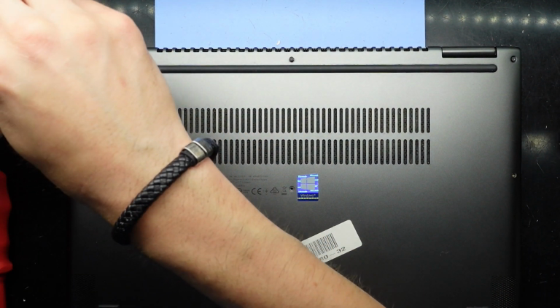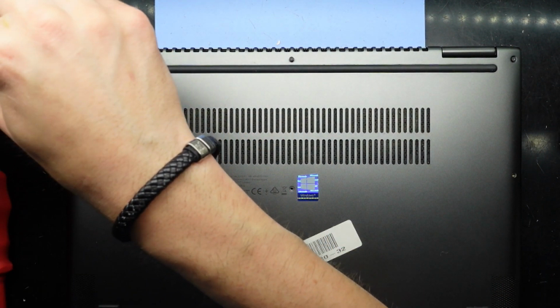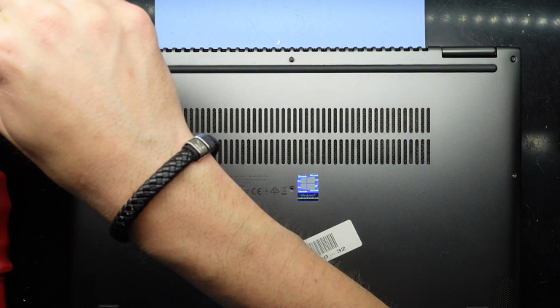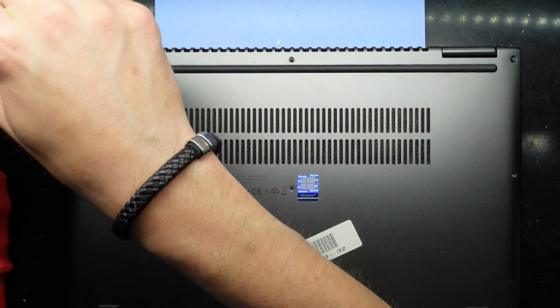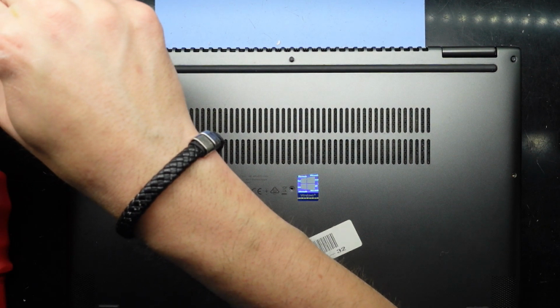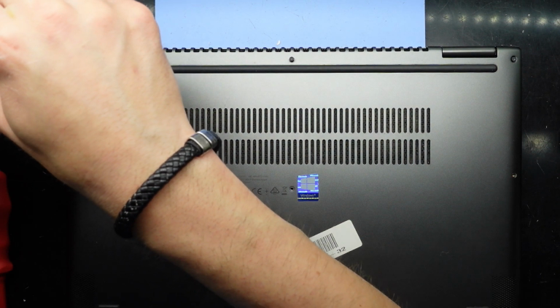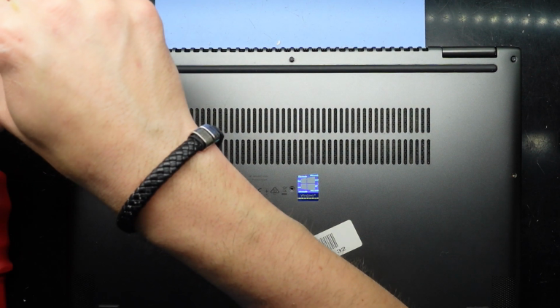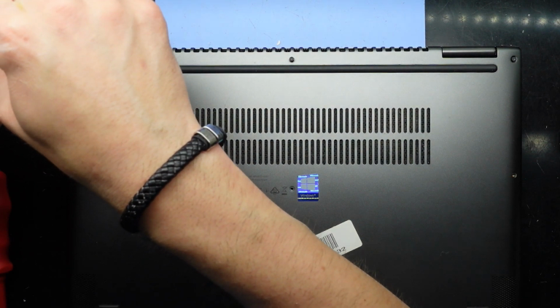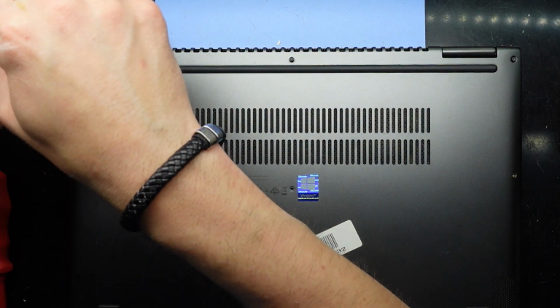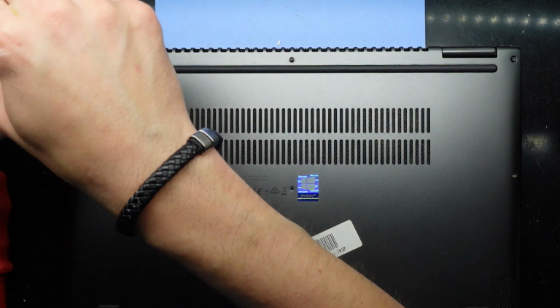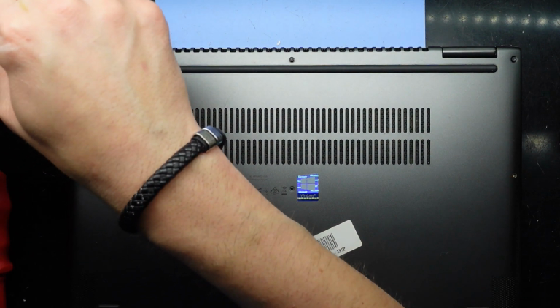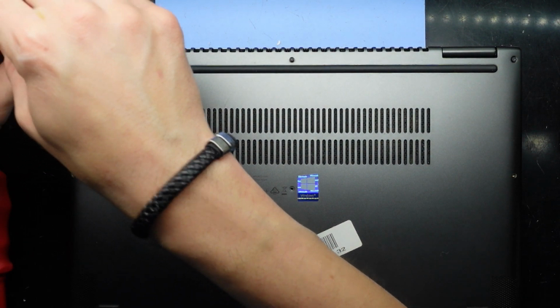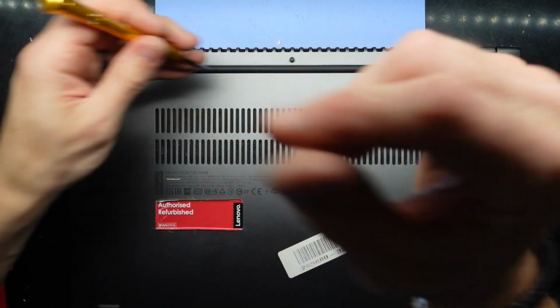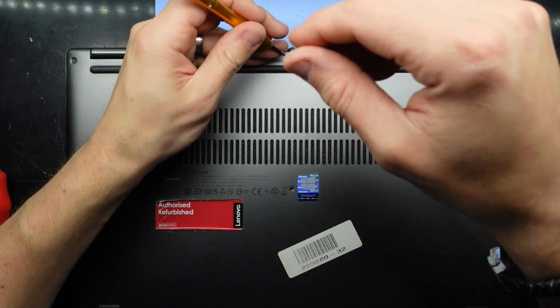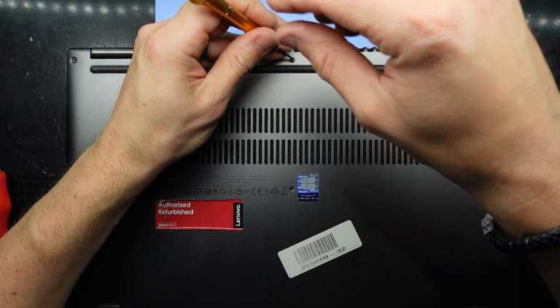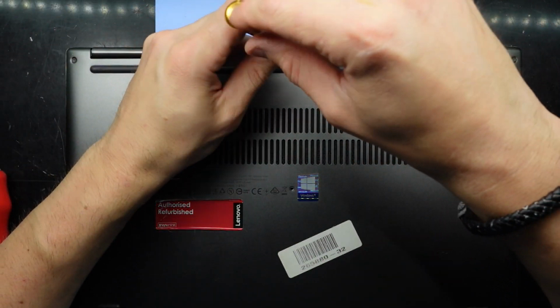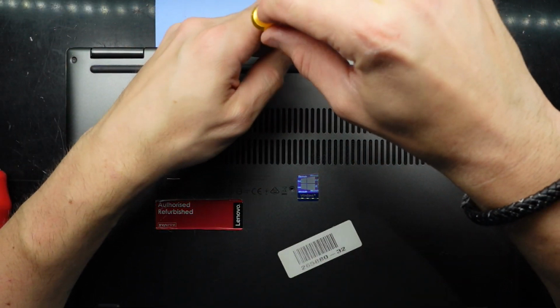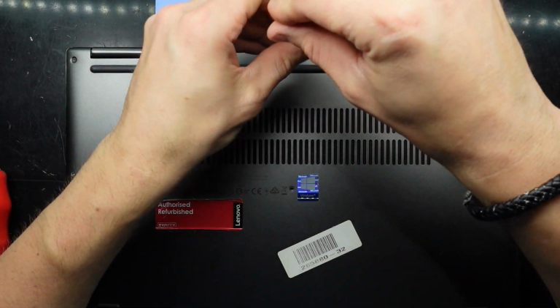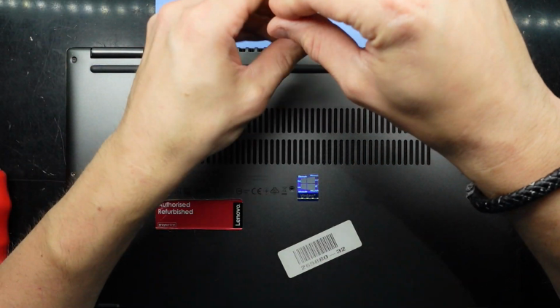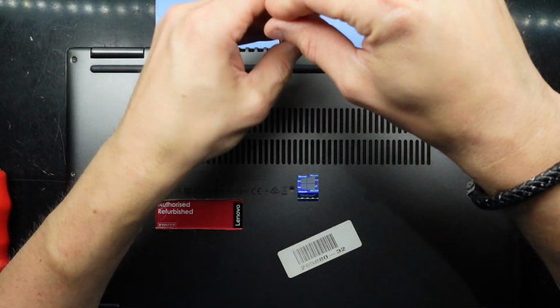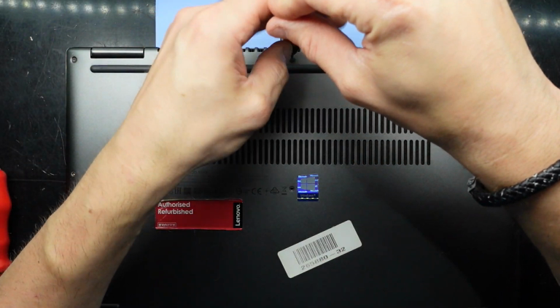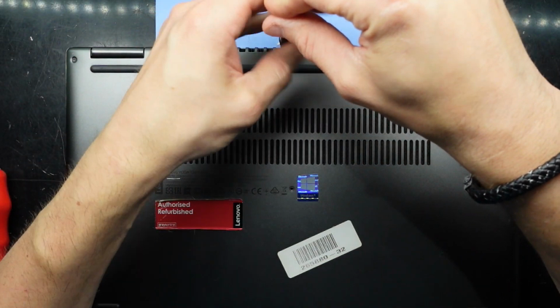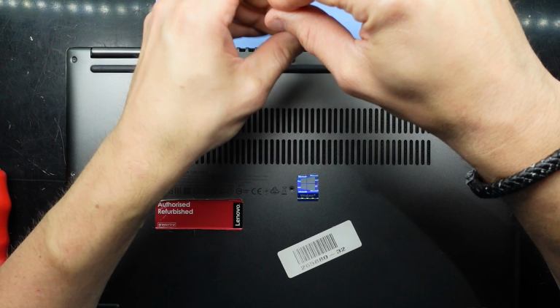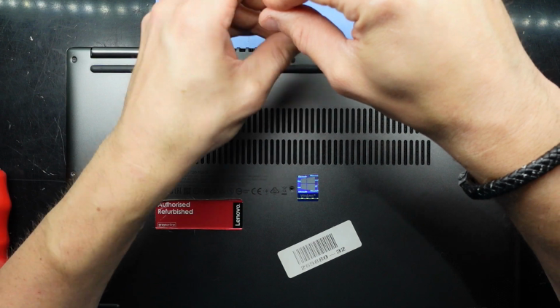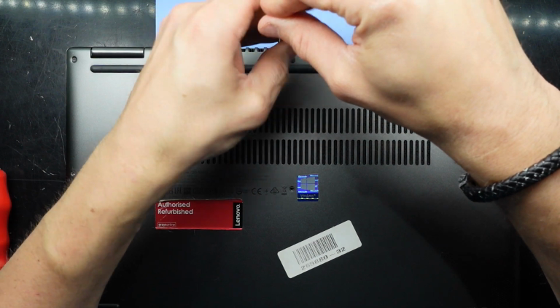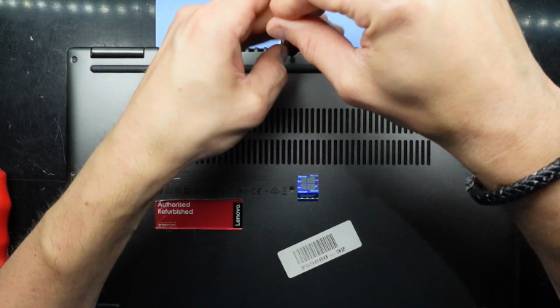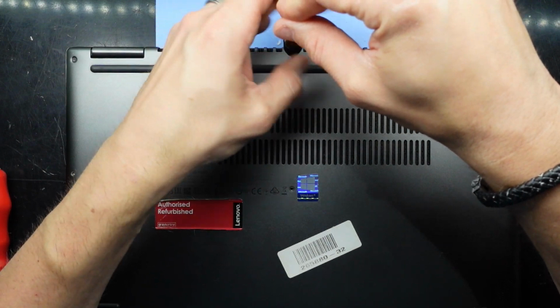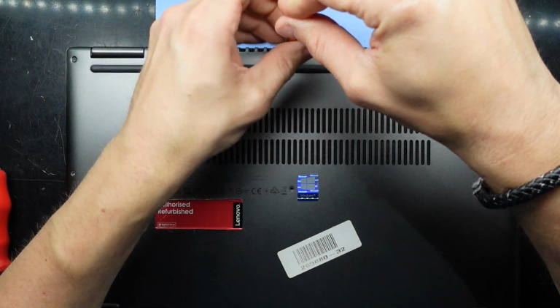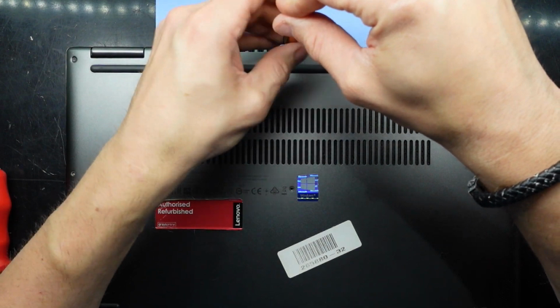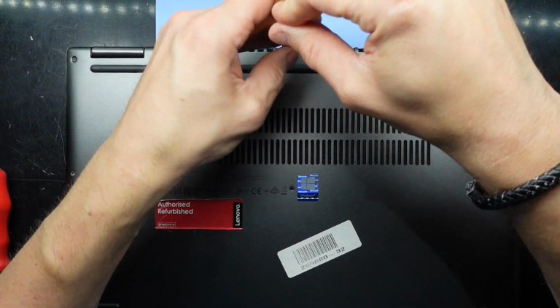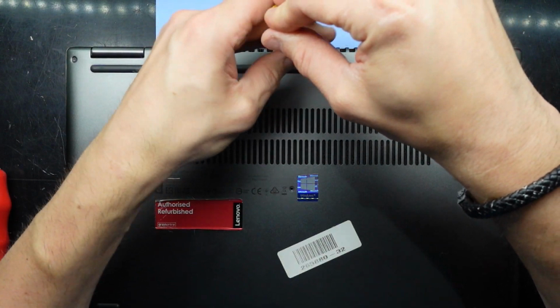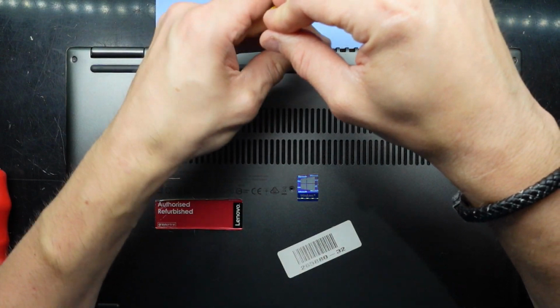I'm going to leave you guys here, keep putting these screws in, and I hope this particular video has helped you. I'll catch you later. Bye.